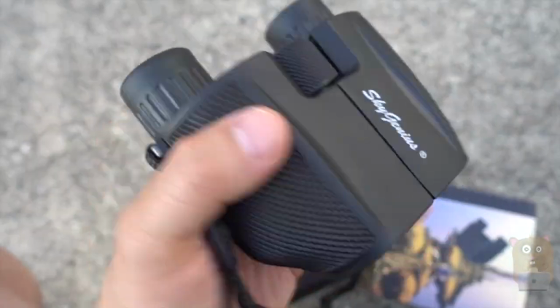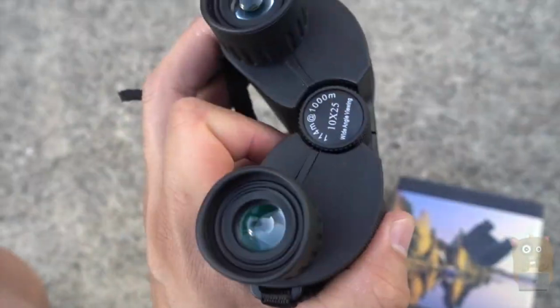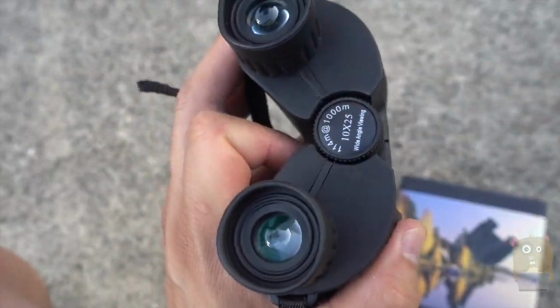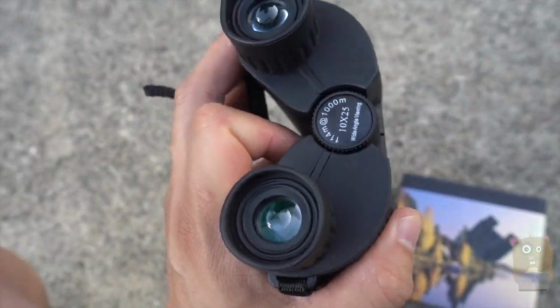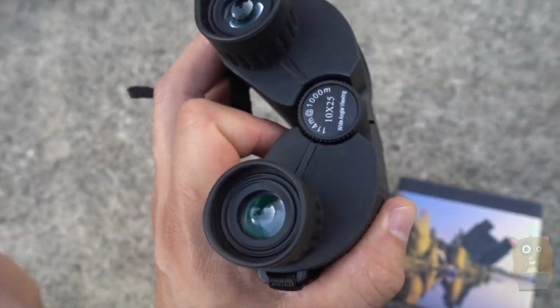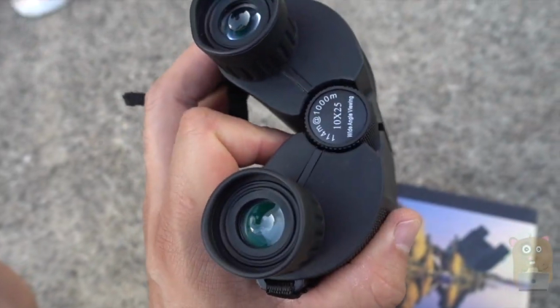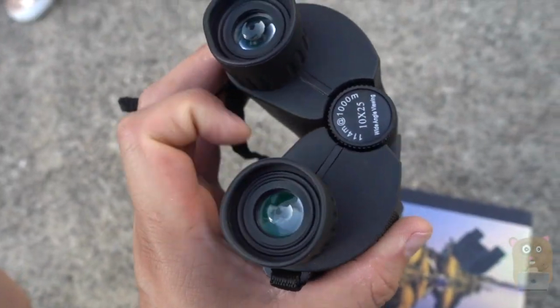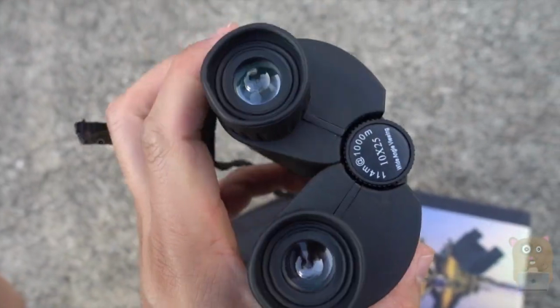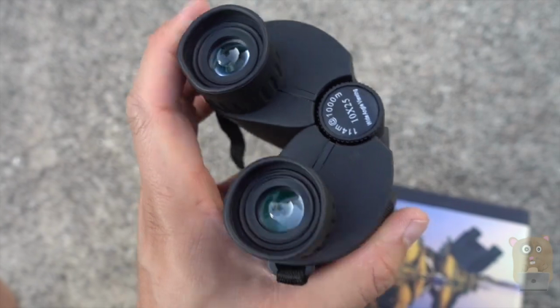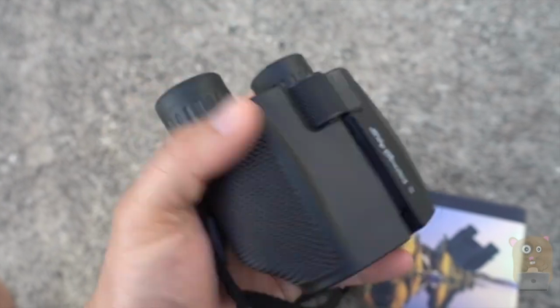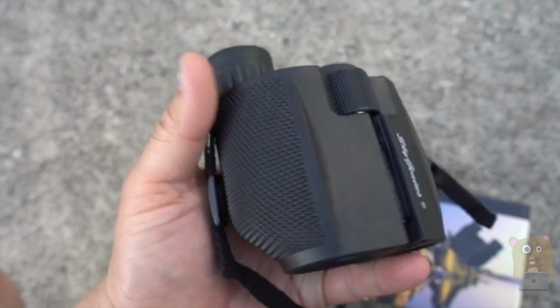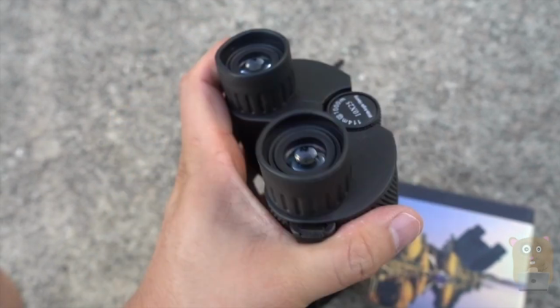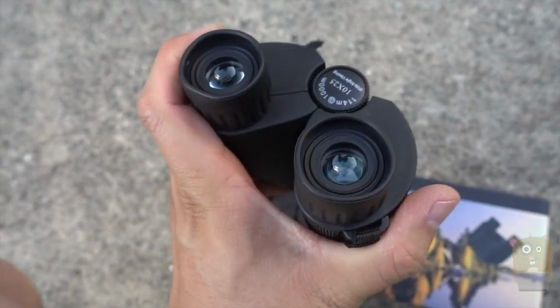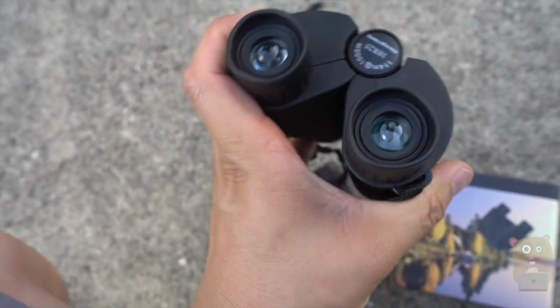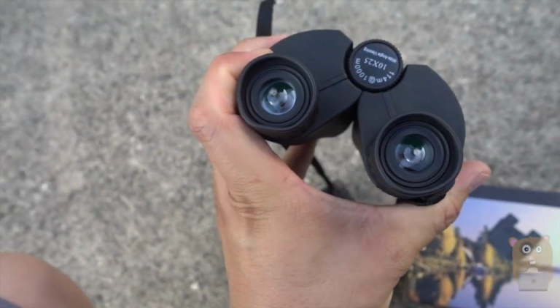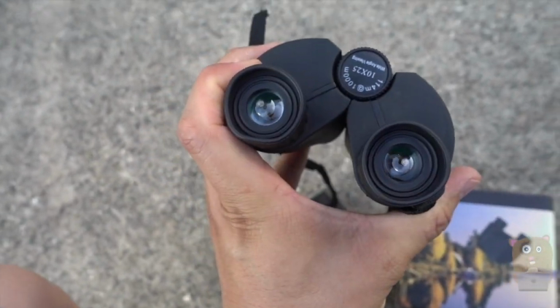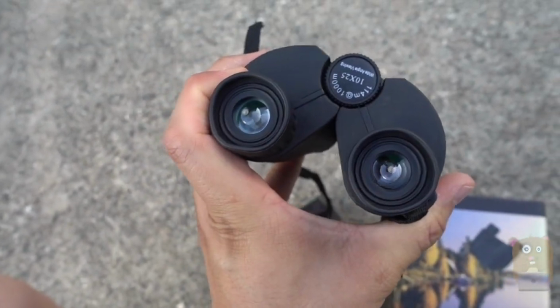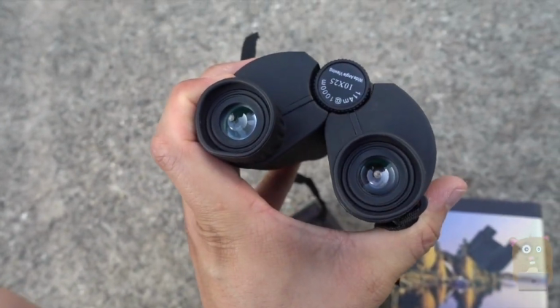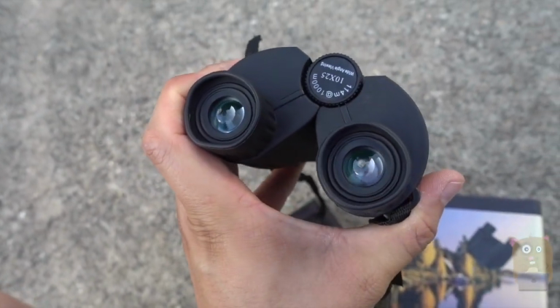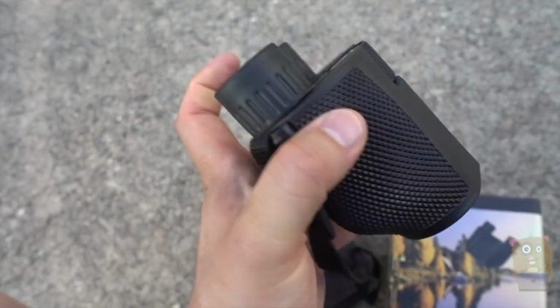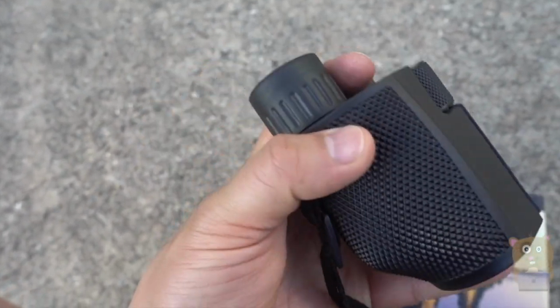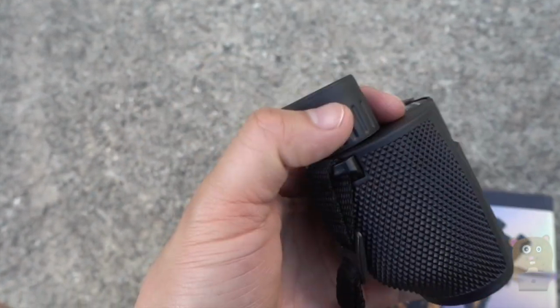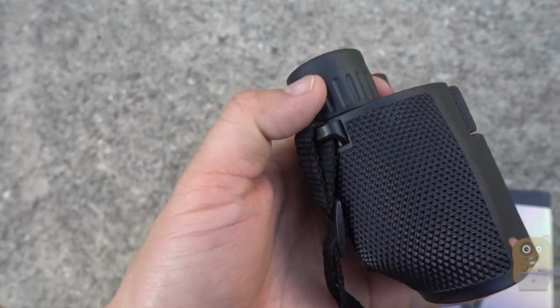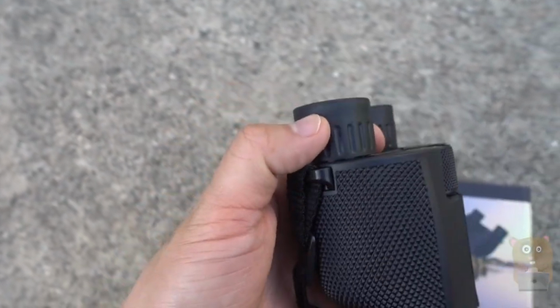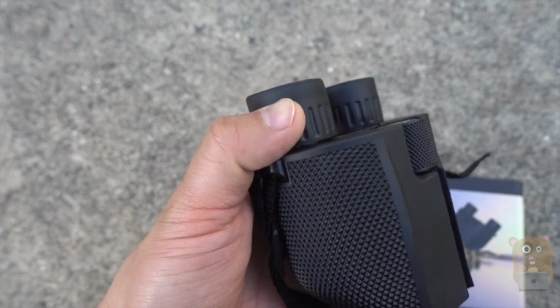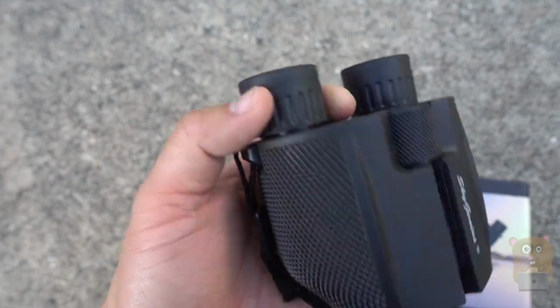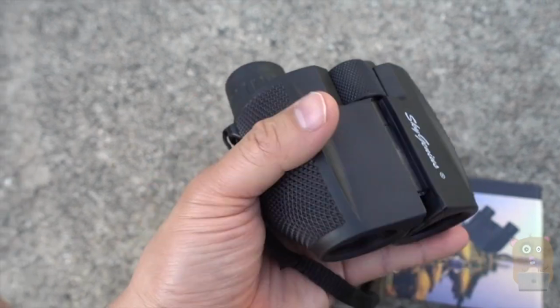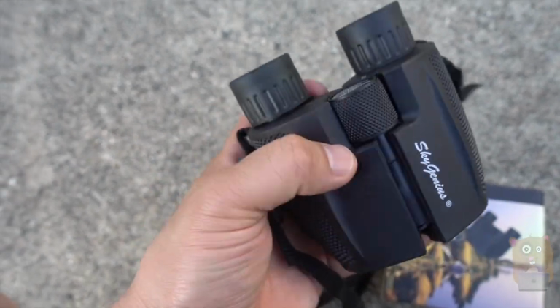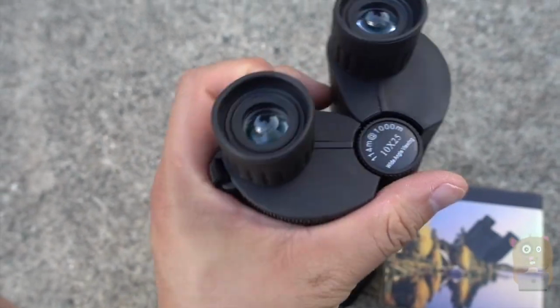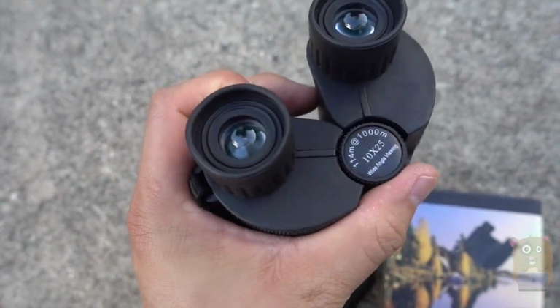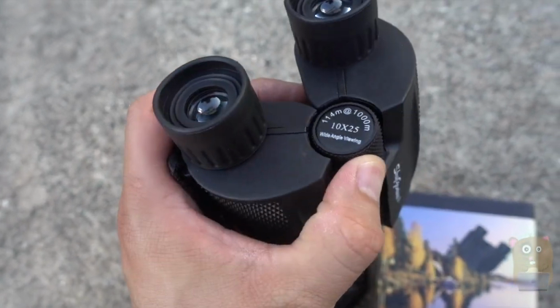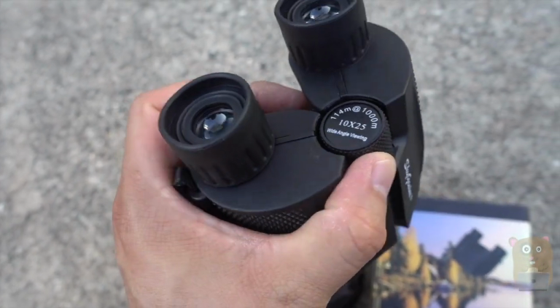For adults it's comfortable. For kids I can always move the focal pieces closer together. I can also adjust the diopter and focus wheels right over here.